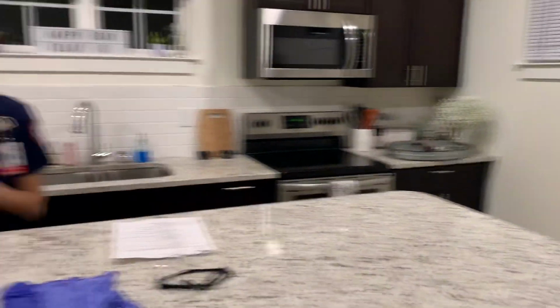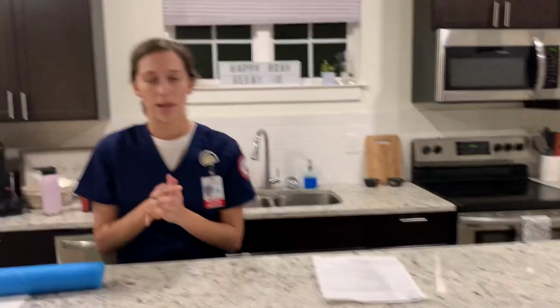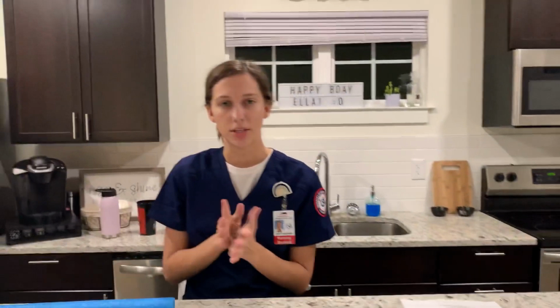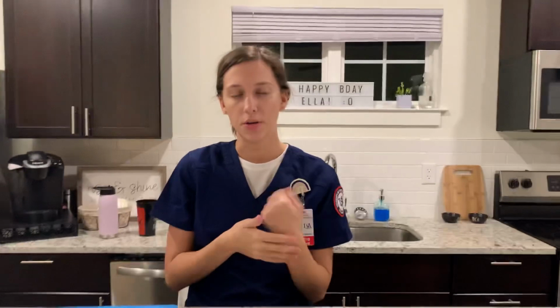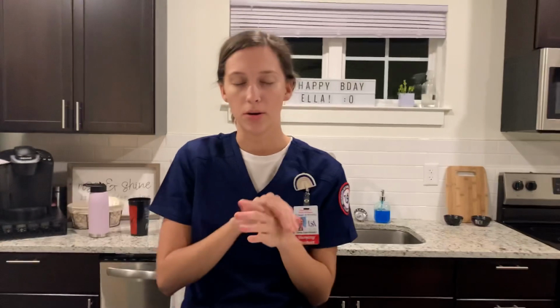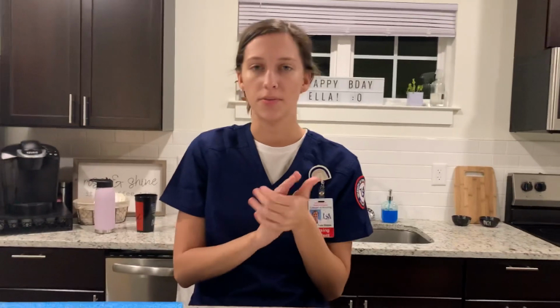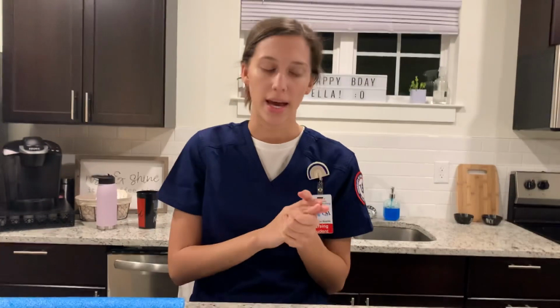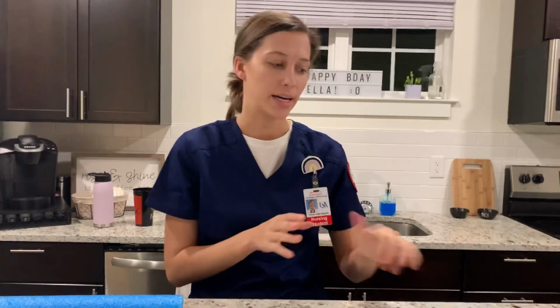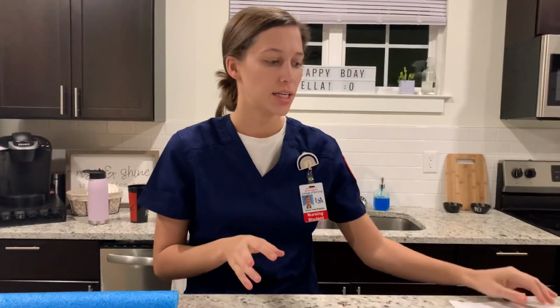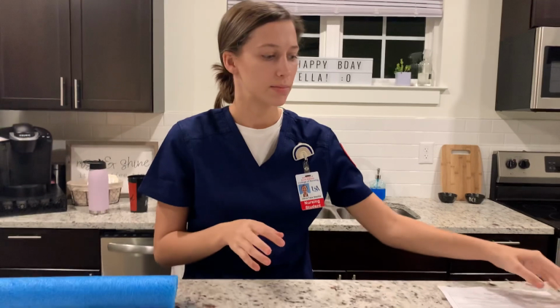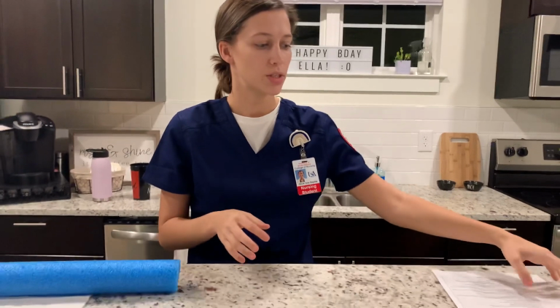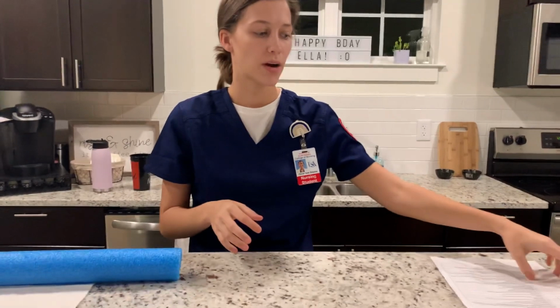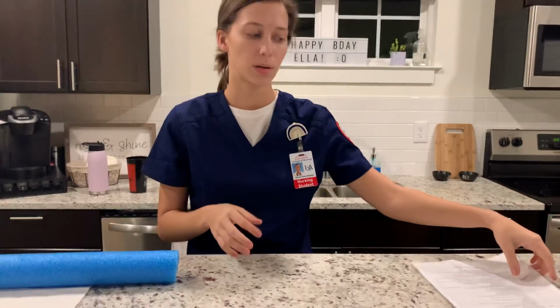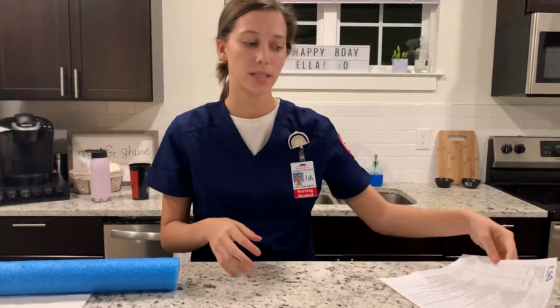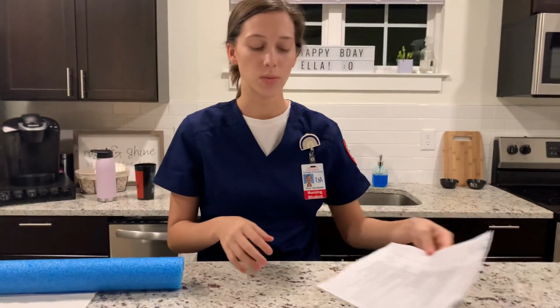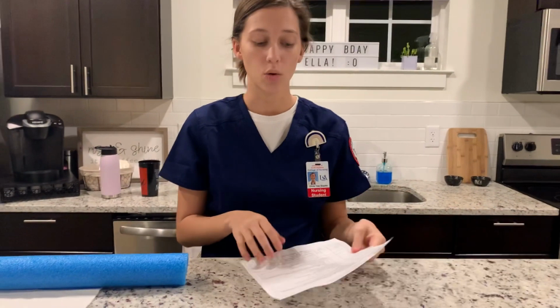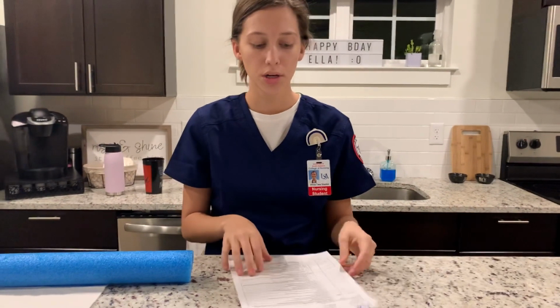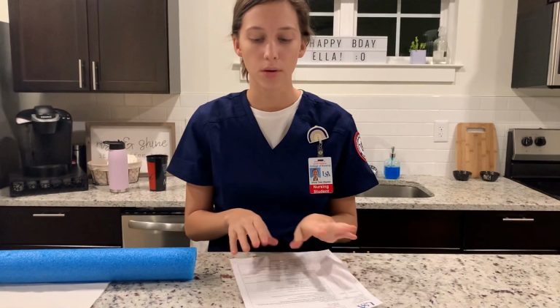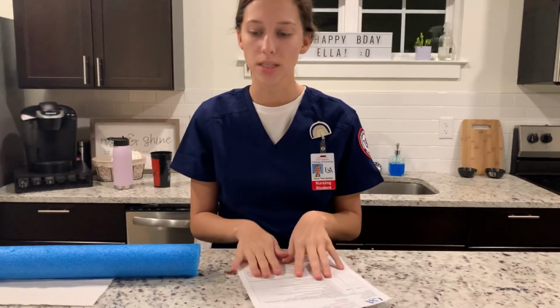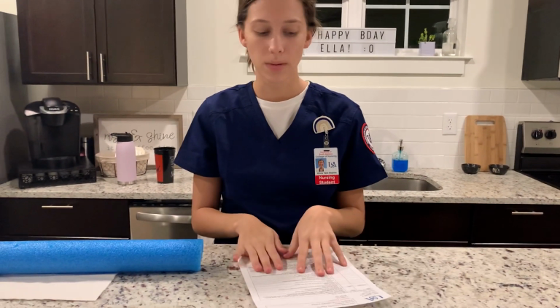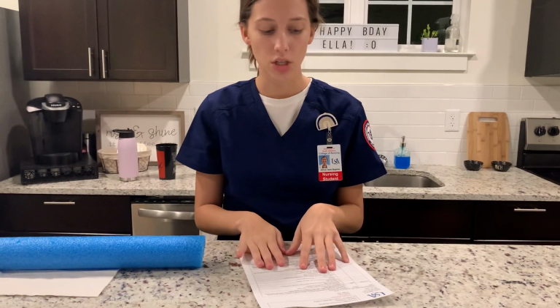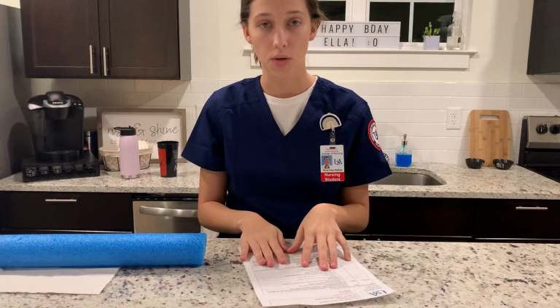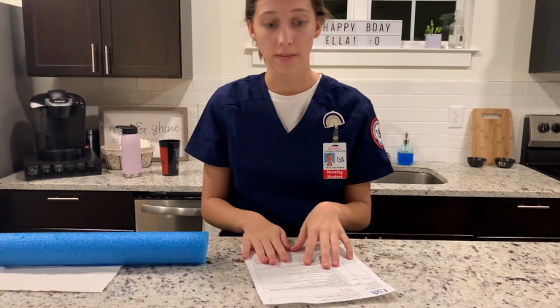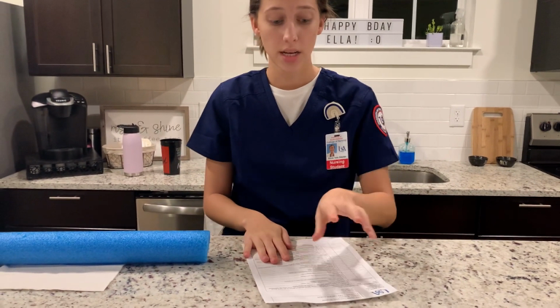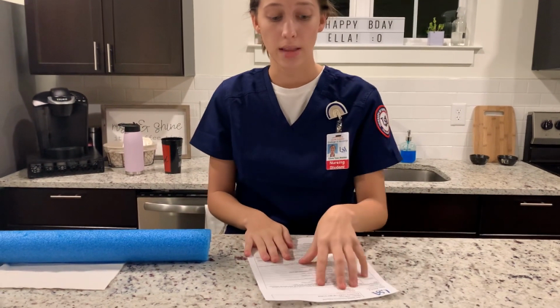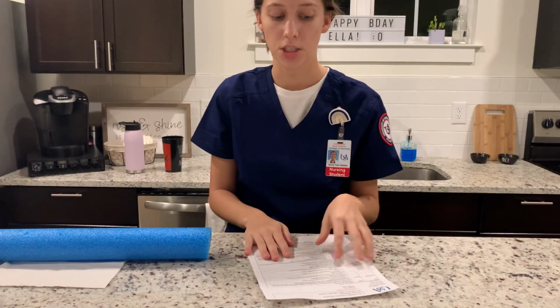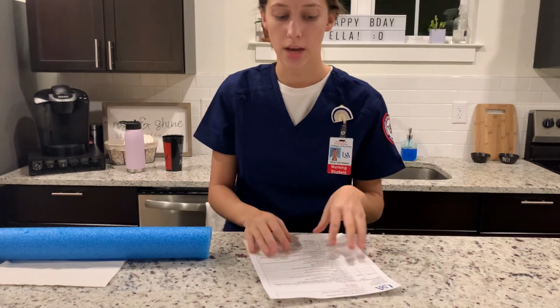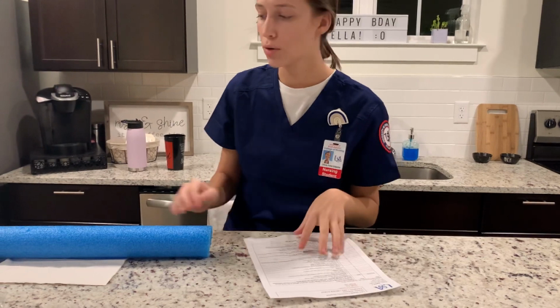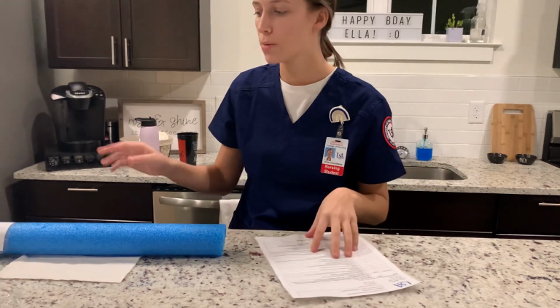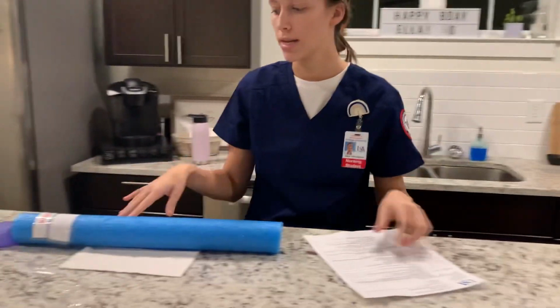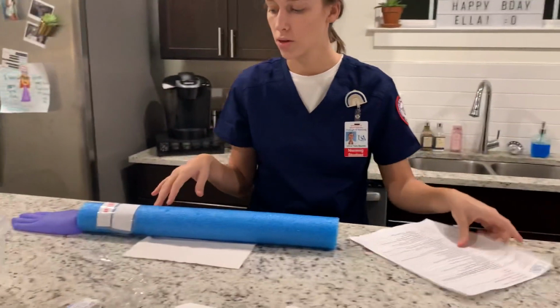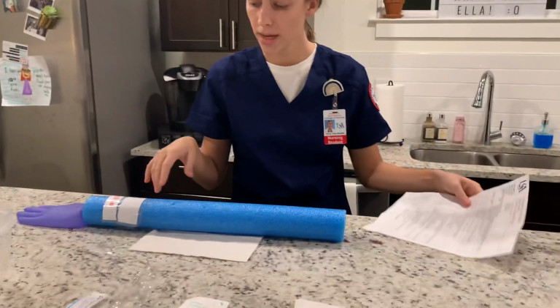Upon entering the room, I'm going to perform hand hygiene. I'm going to verify hospital policy as well as the order. I'm going to identify my patient using two identifiers. I have the patient care order form and his armband.